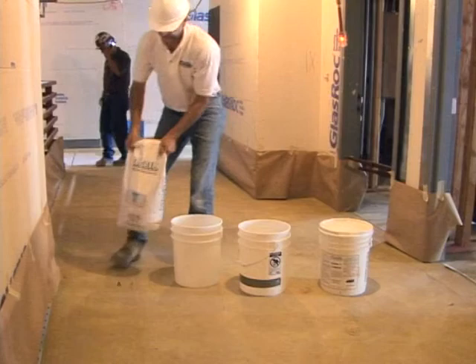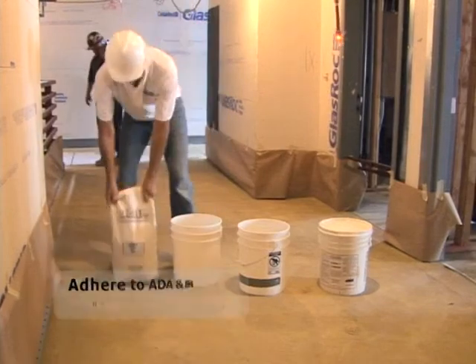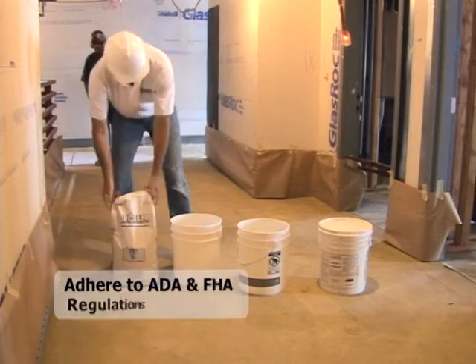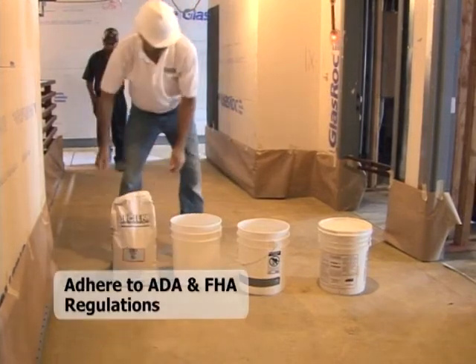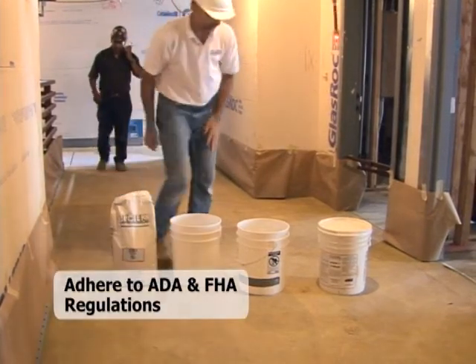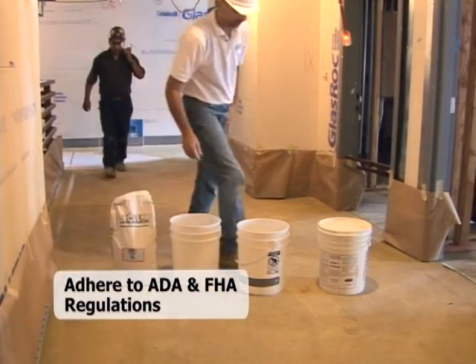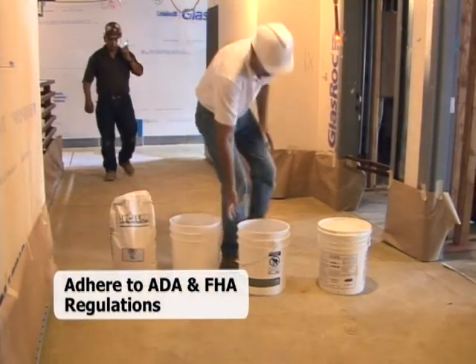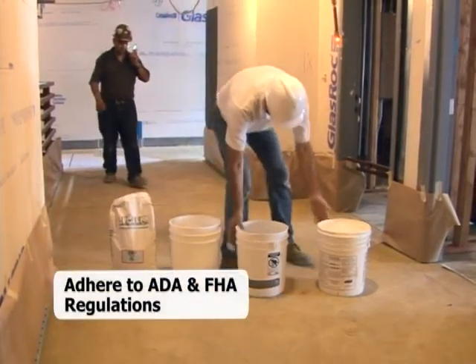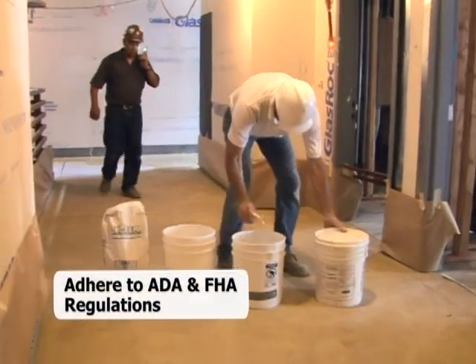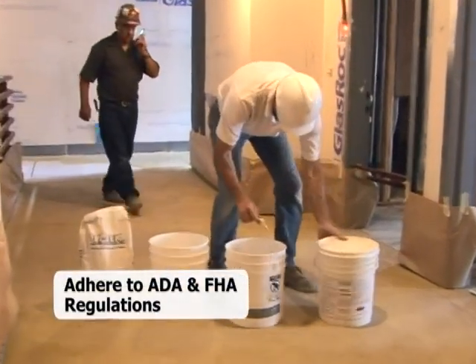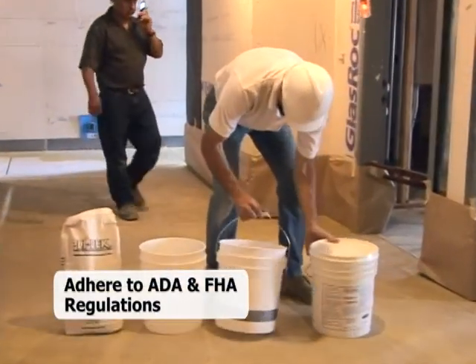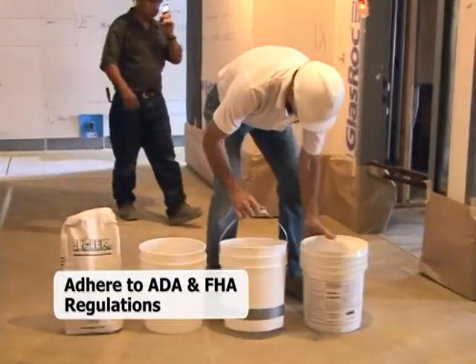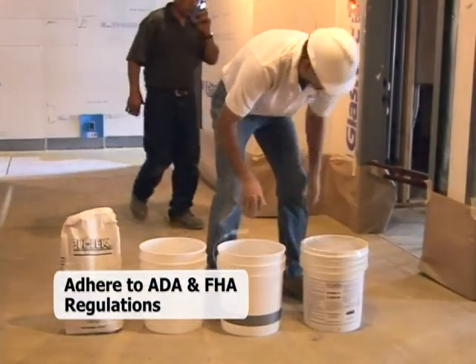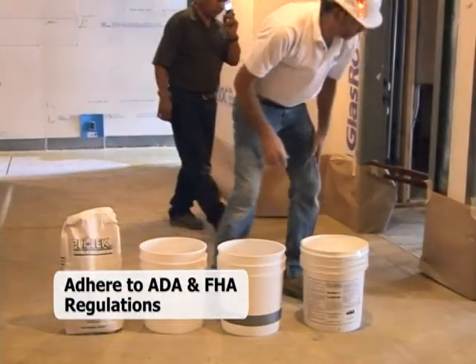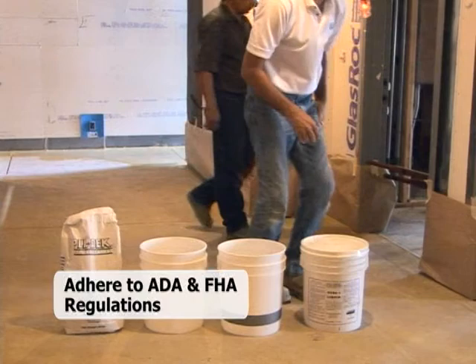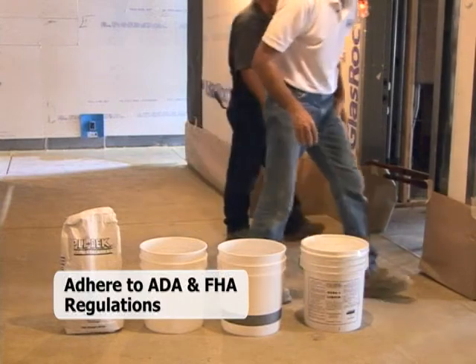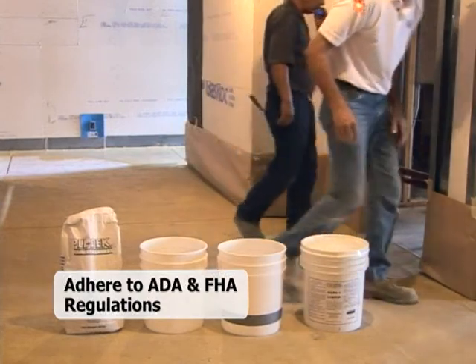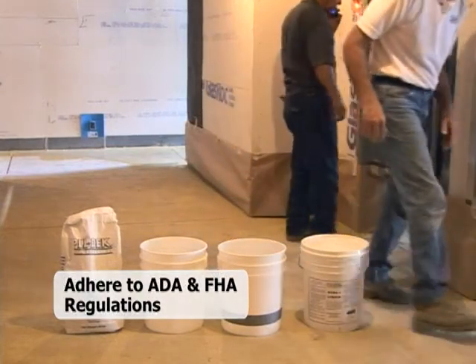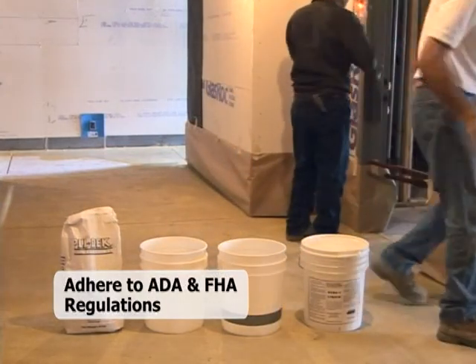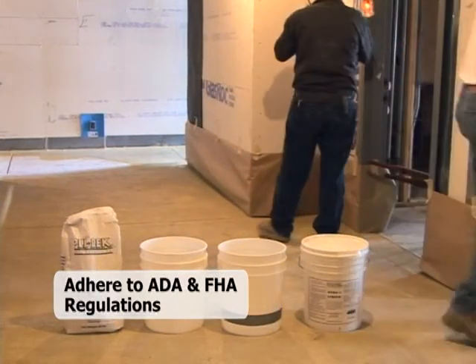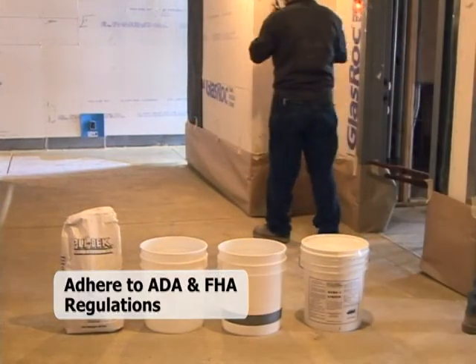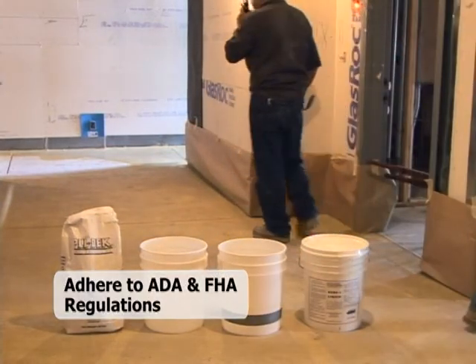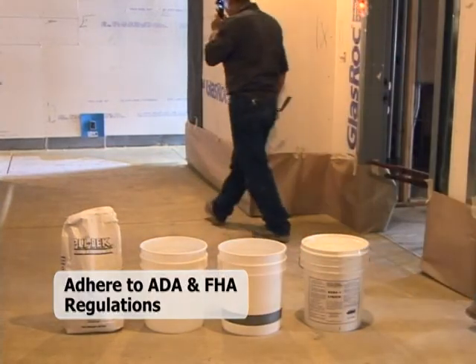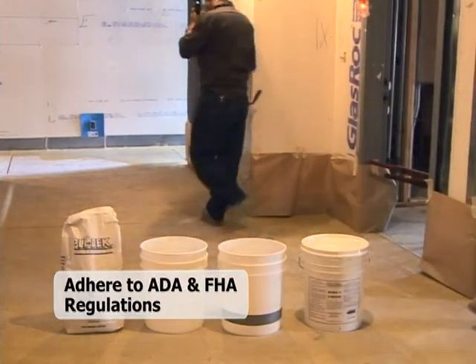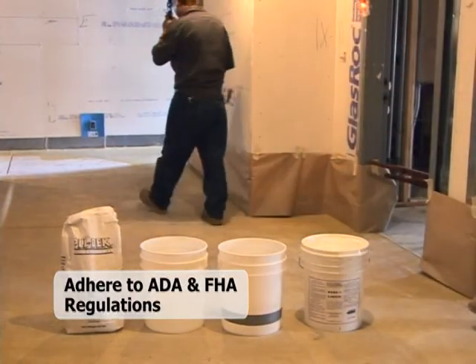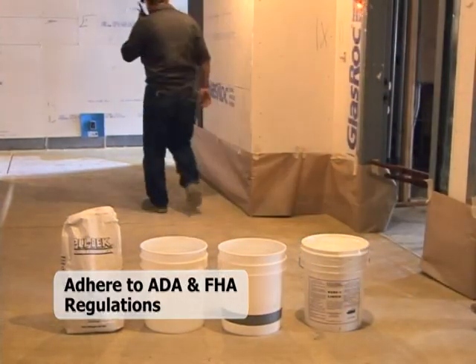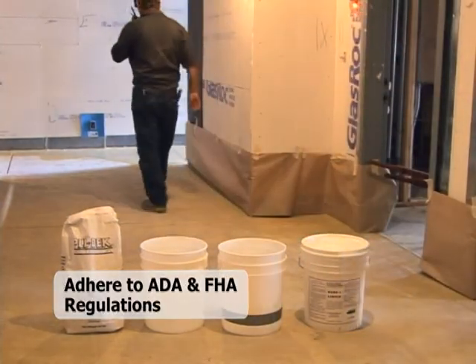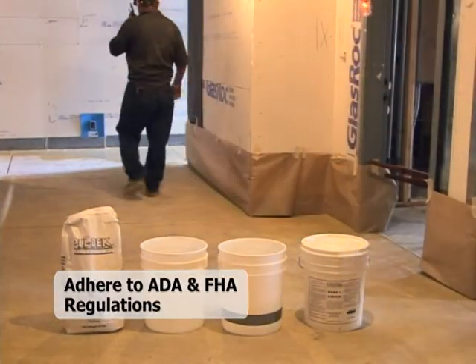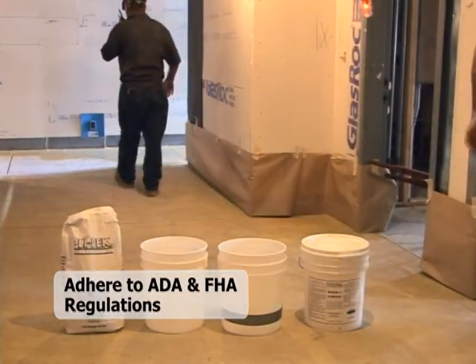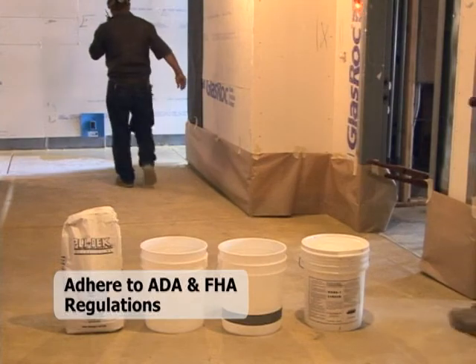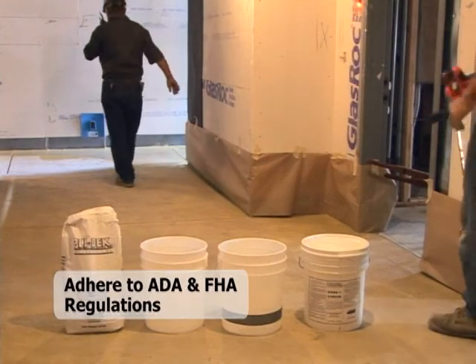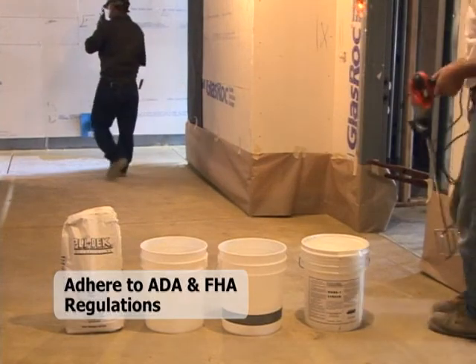When elevators access the upper level units, ADA and FHA regulations require that the interior and exterior floor elevations are no greater than ½ inch differential at entry doors, but can be up to 4 inch differential at secondary balcony entrances.